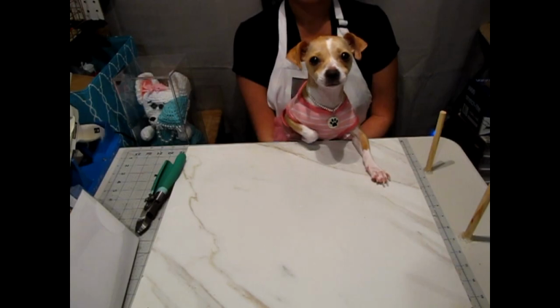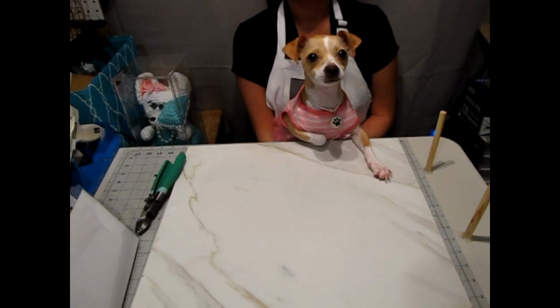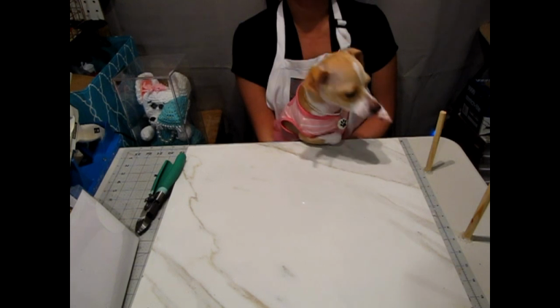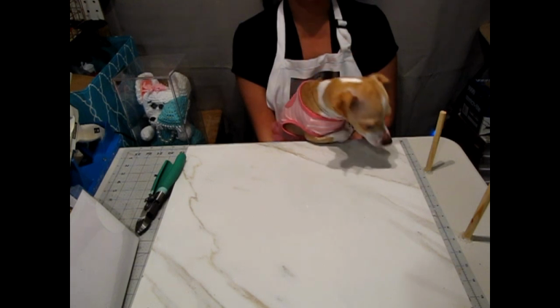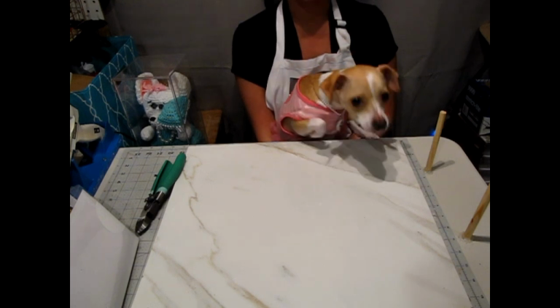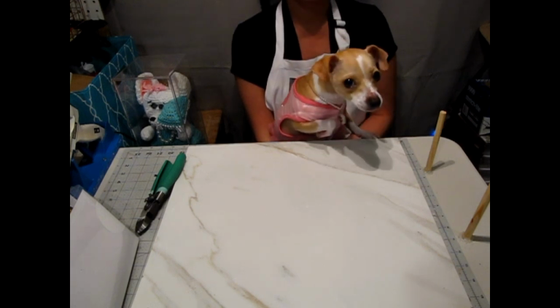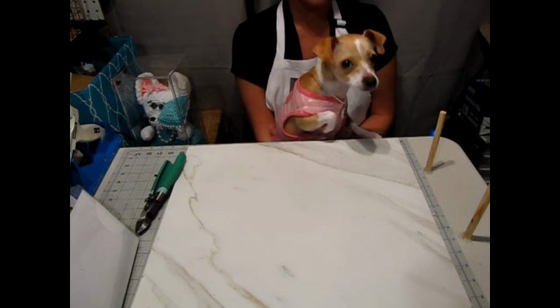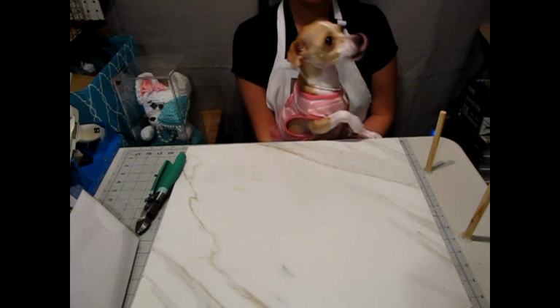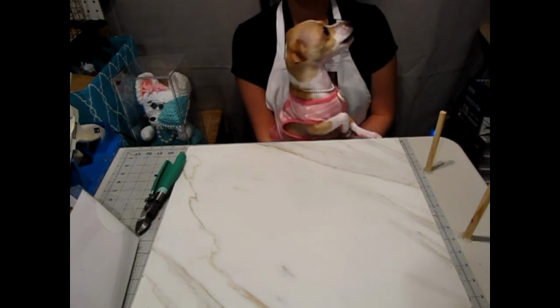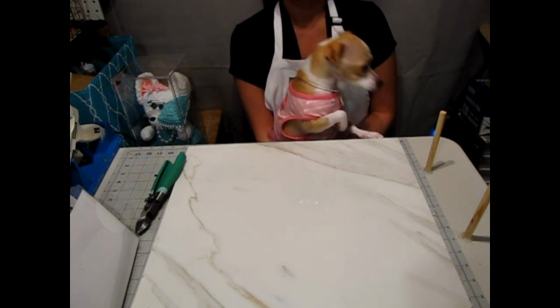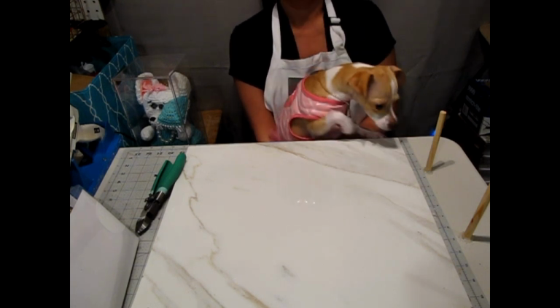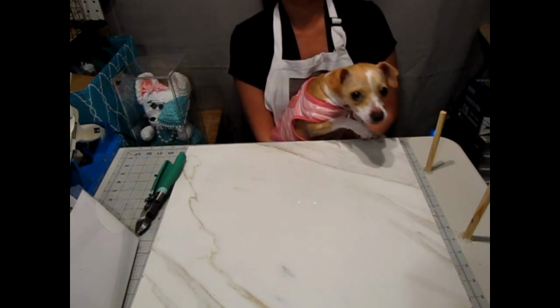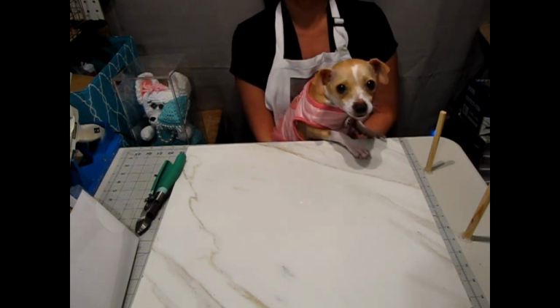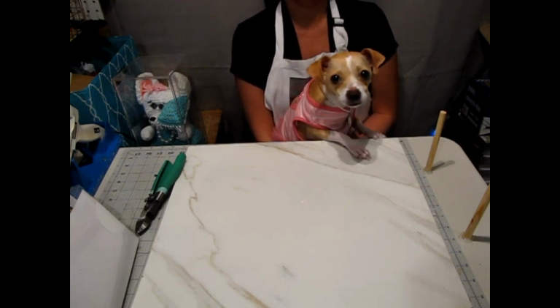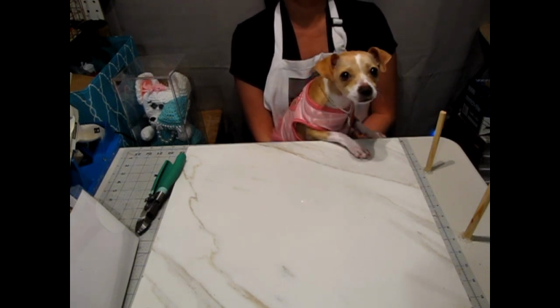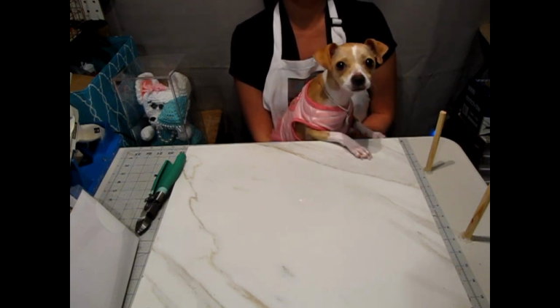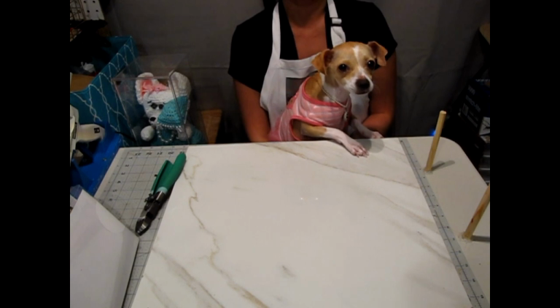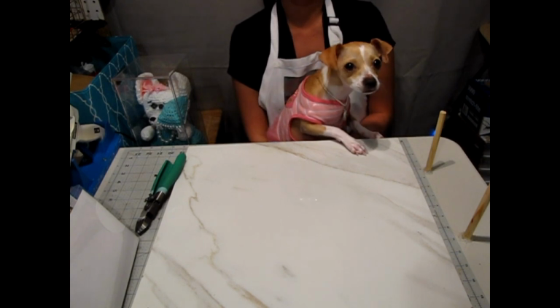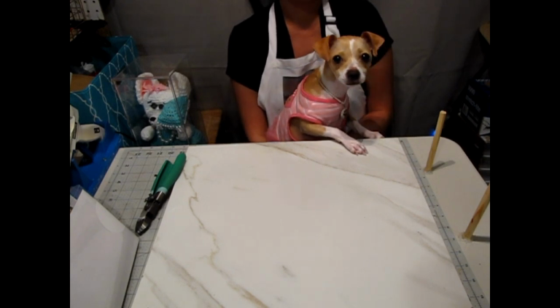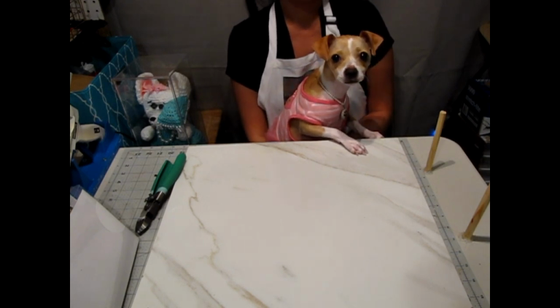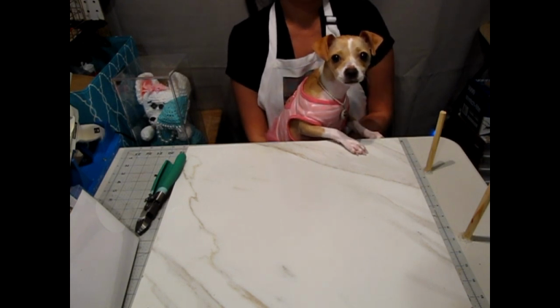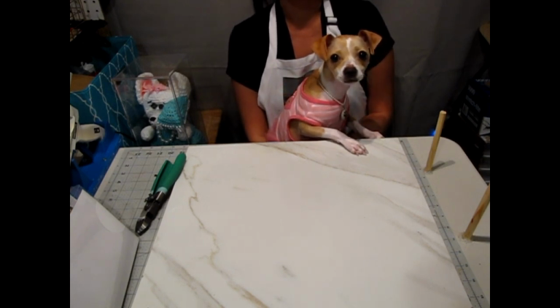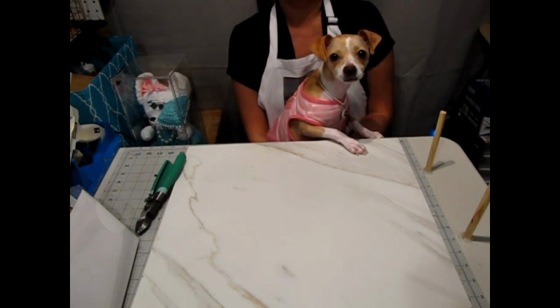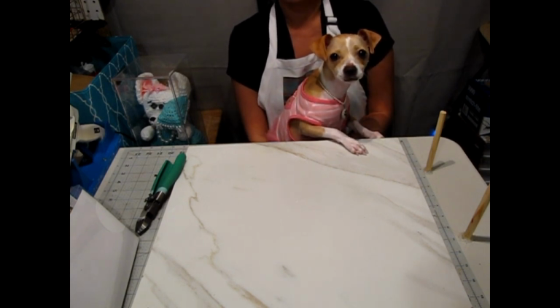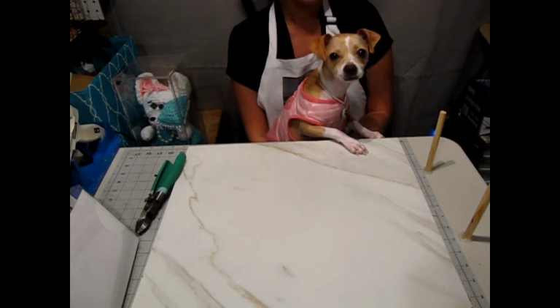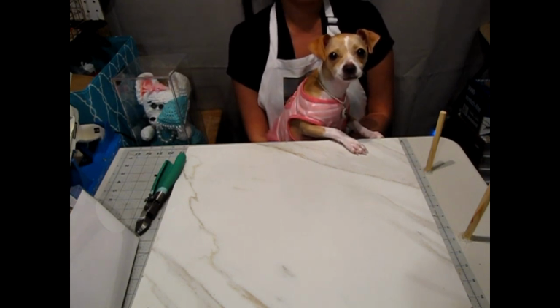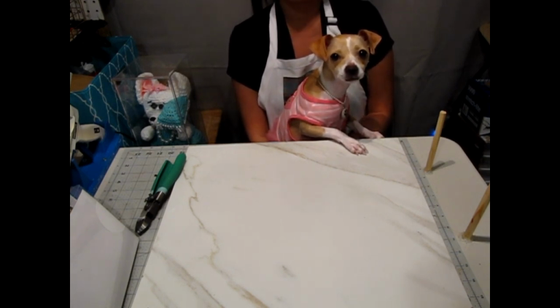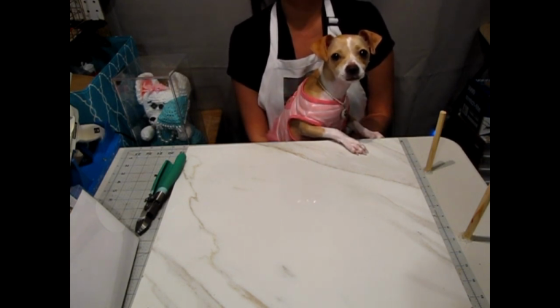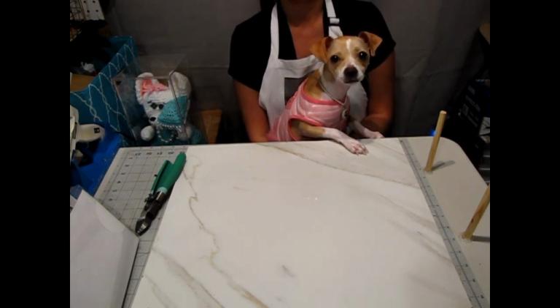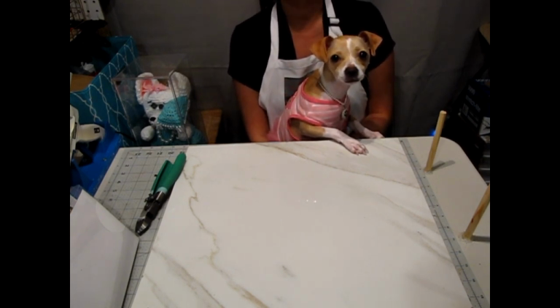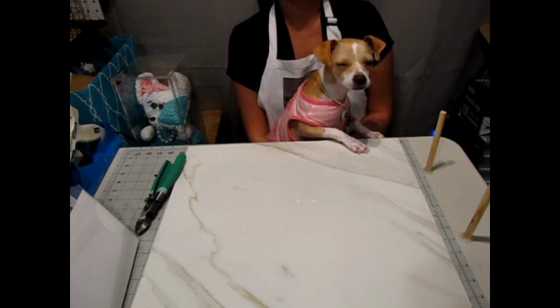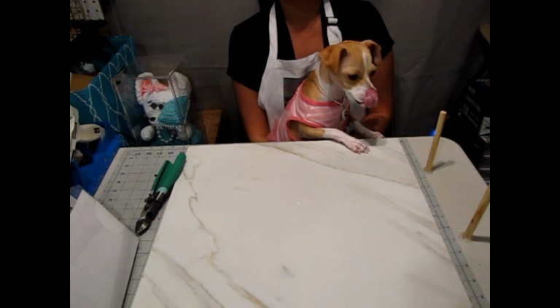Hi everyone, it's Crafting with Edith and today we are going to make a butterfly shadow box. I think we got all we need and we can get started.